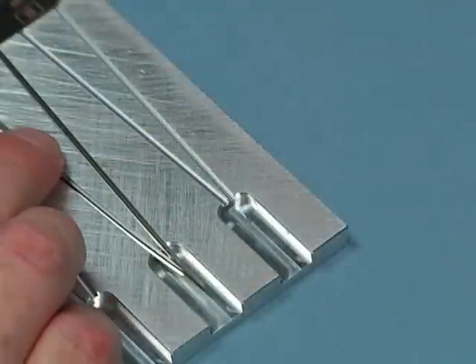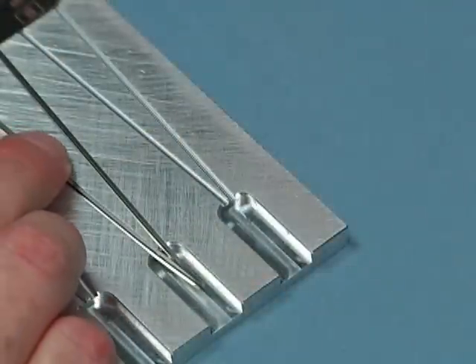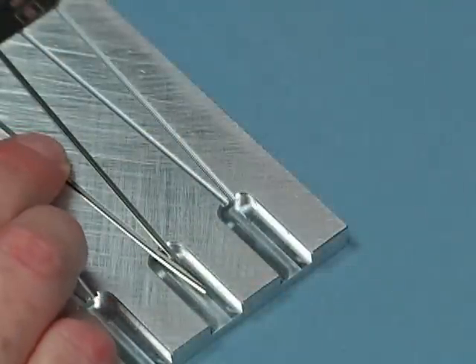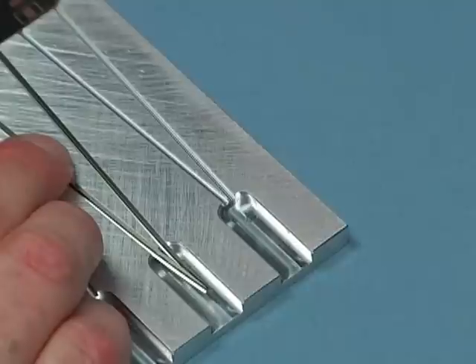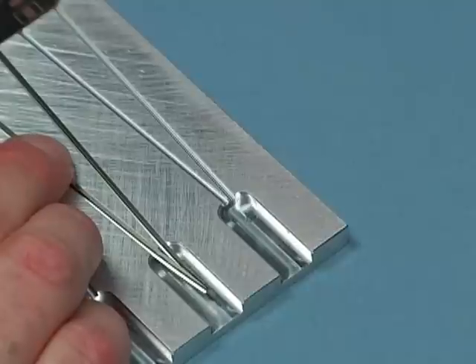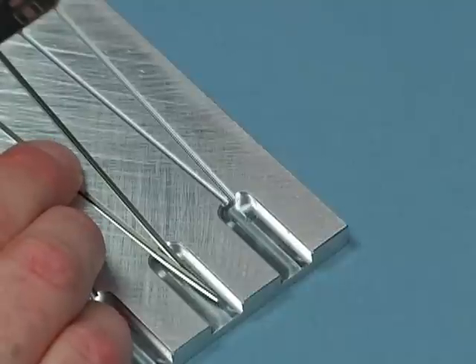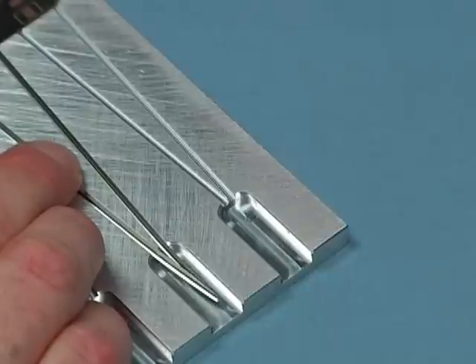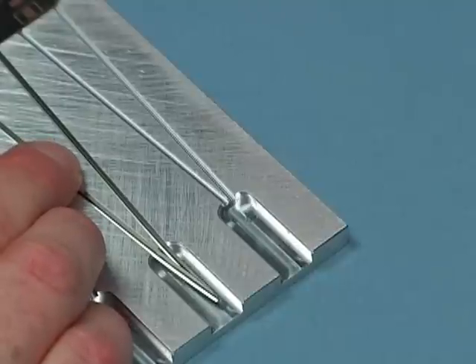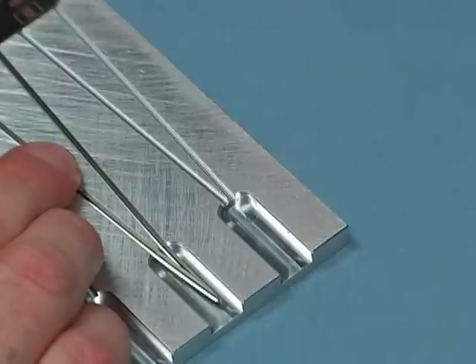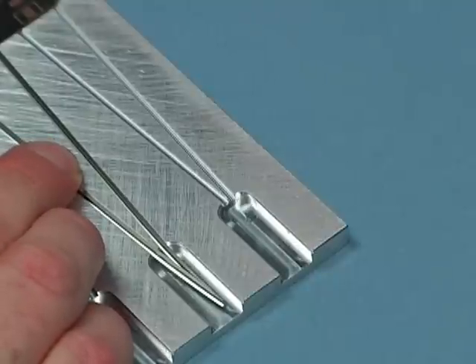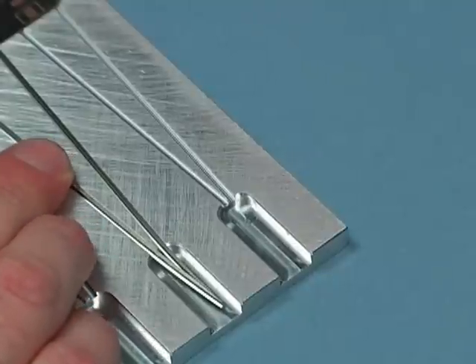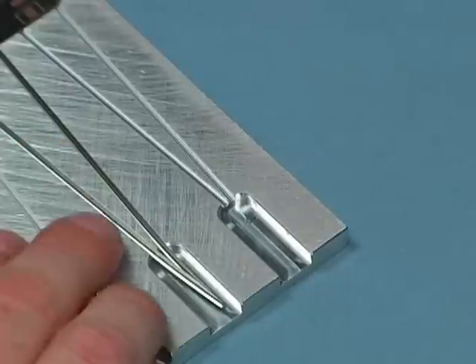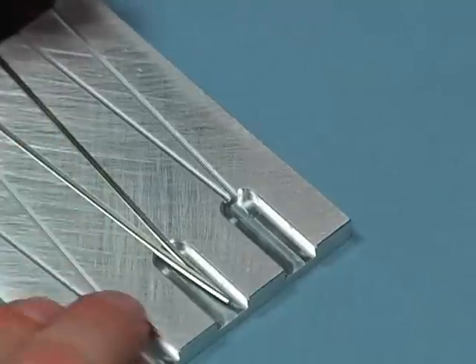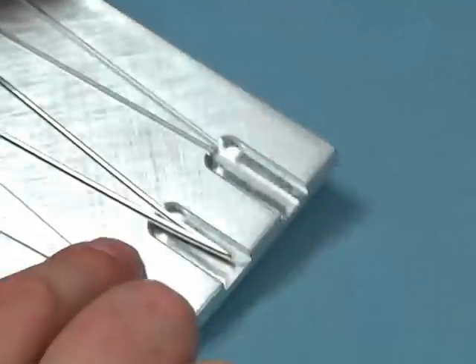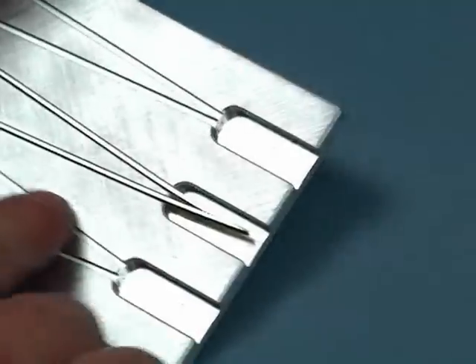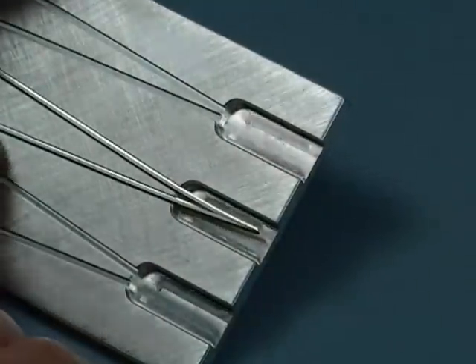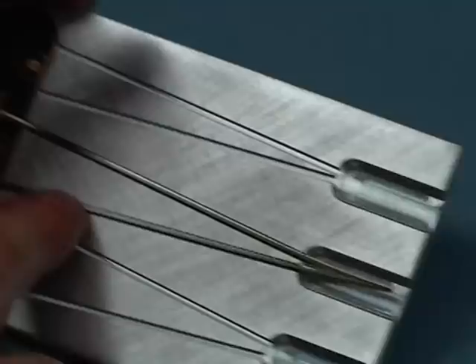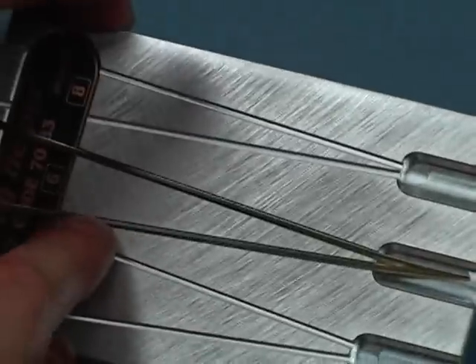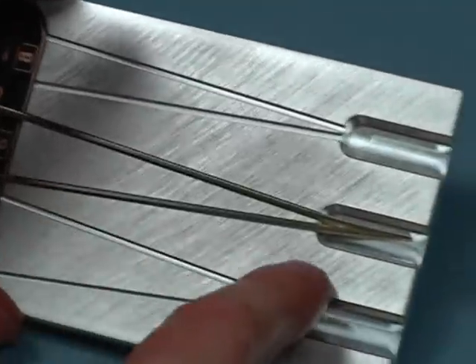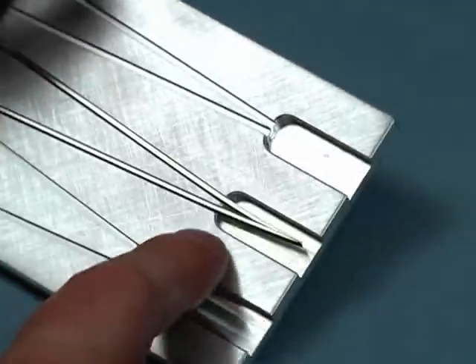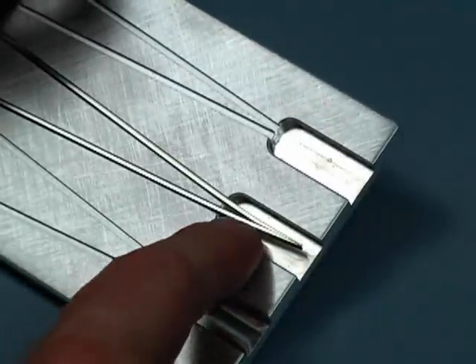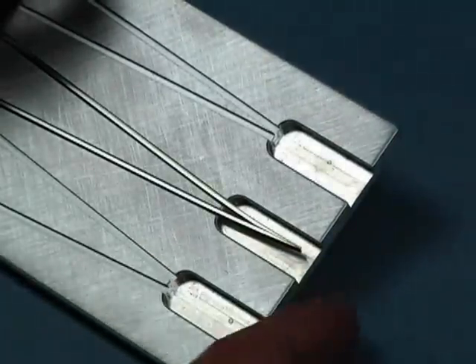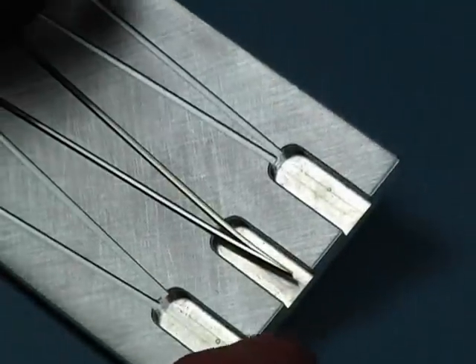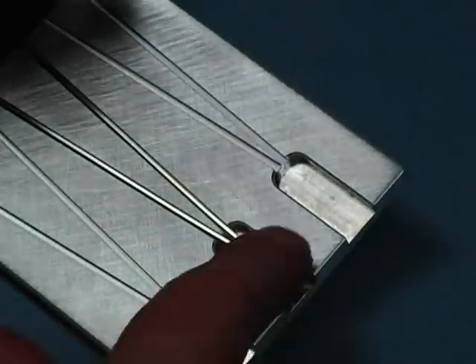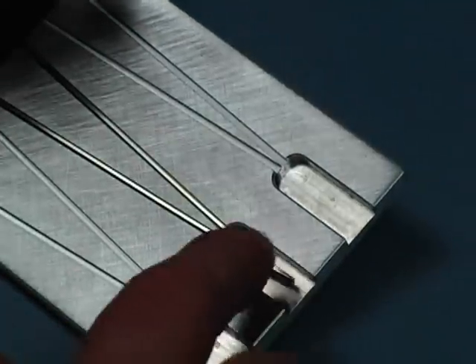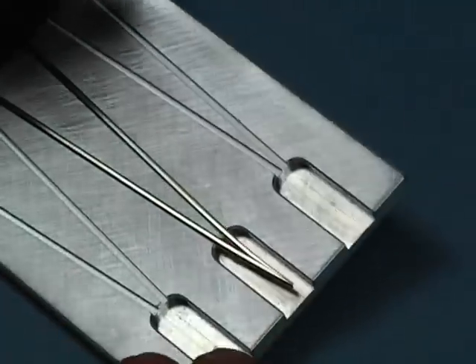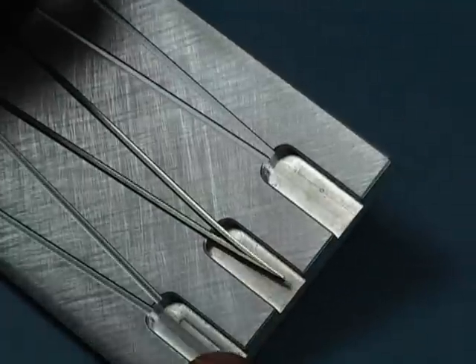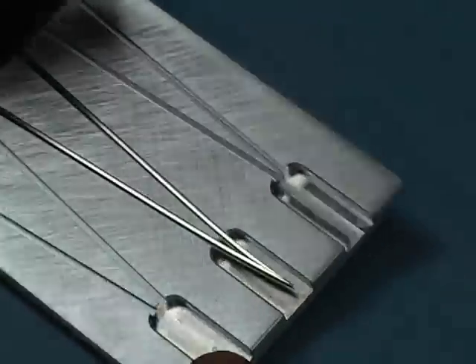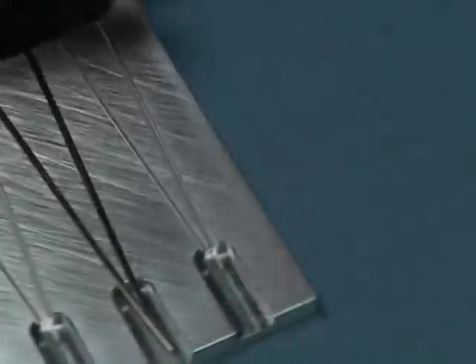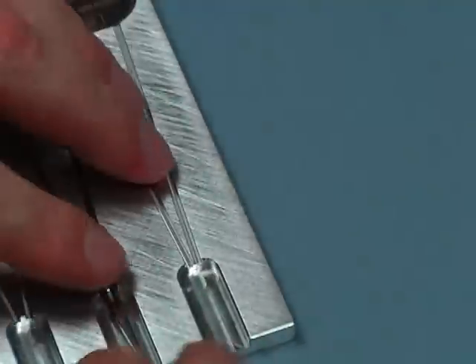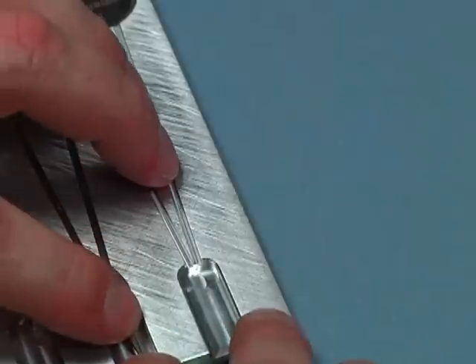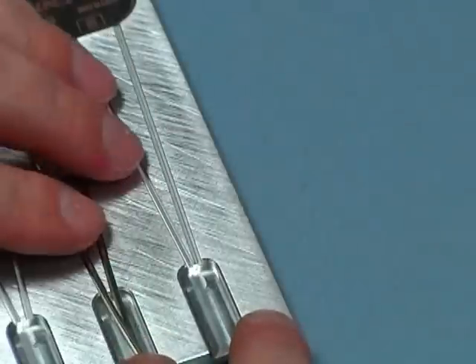You'll notice that even though the rail is straight here, it kicks out on the end. That's because we had pre-bent that rail and that stress is staying in there. That's exactly the effect we want.